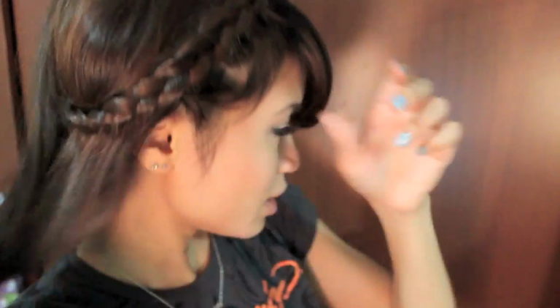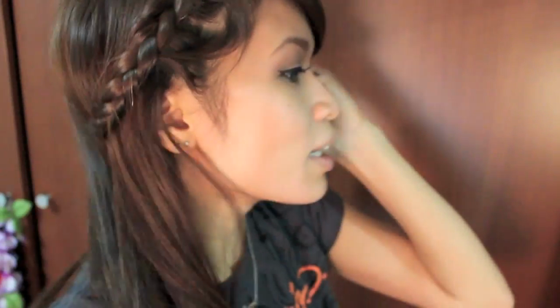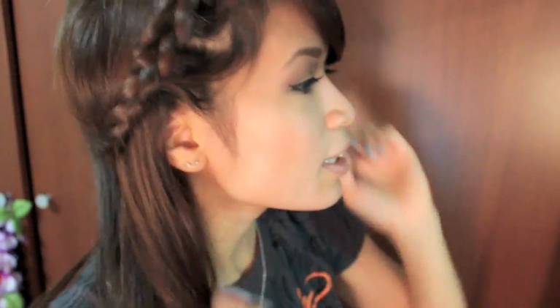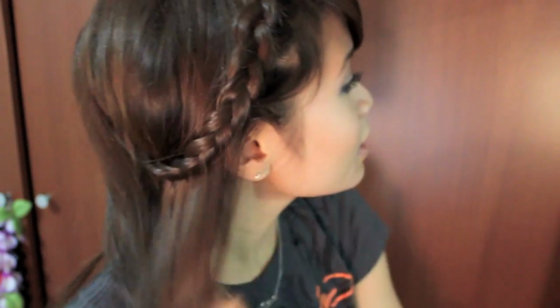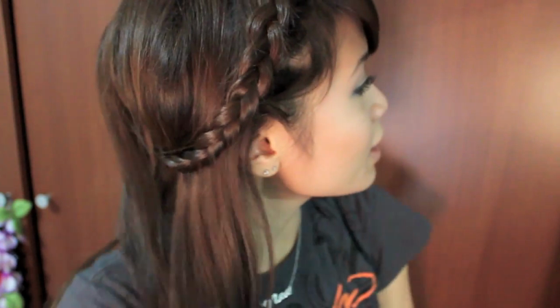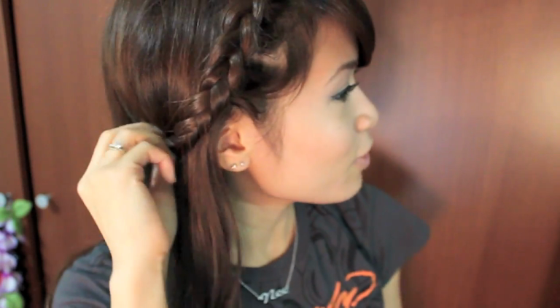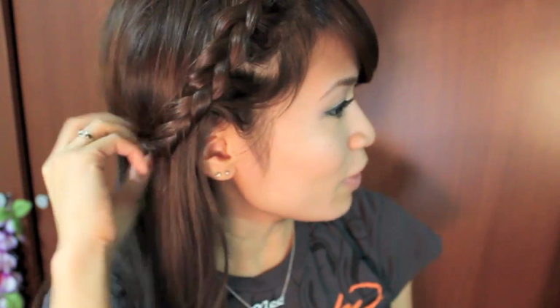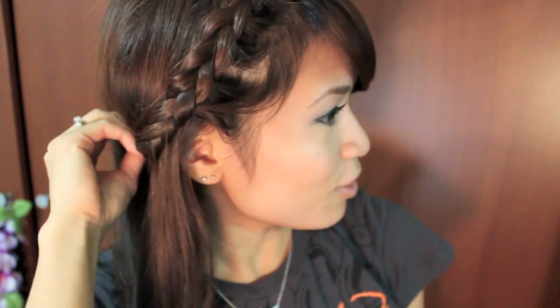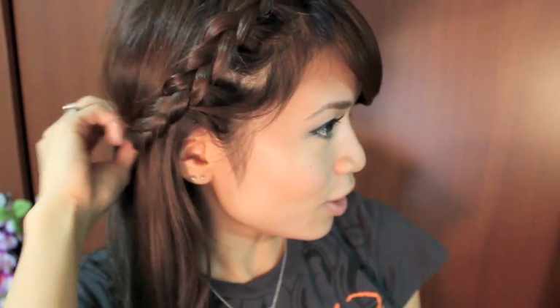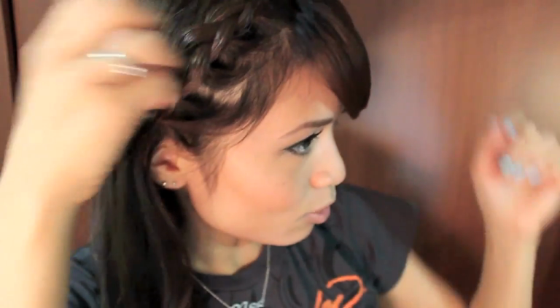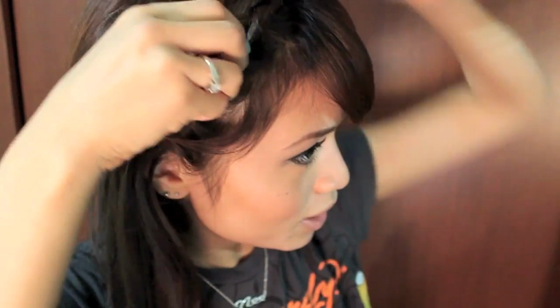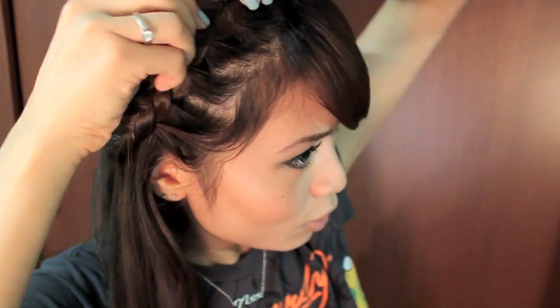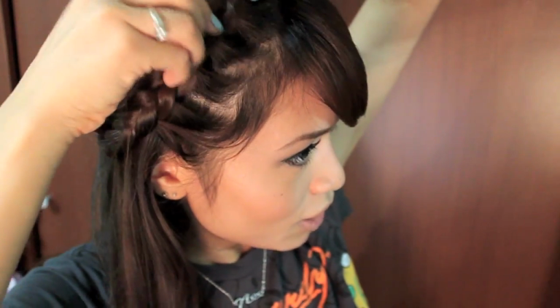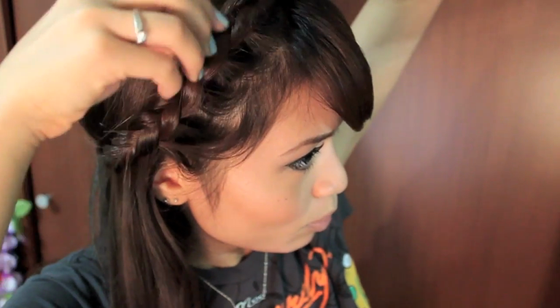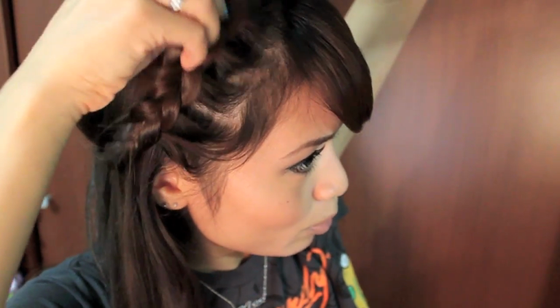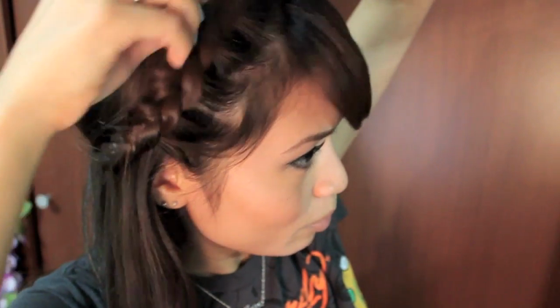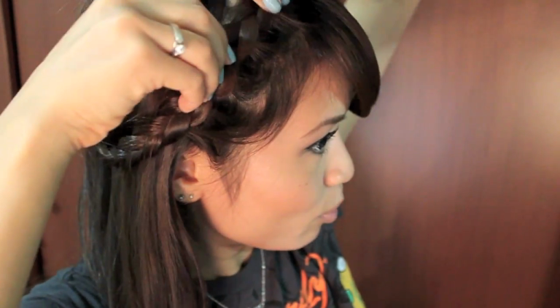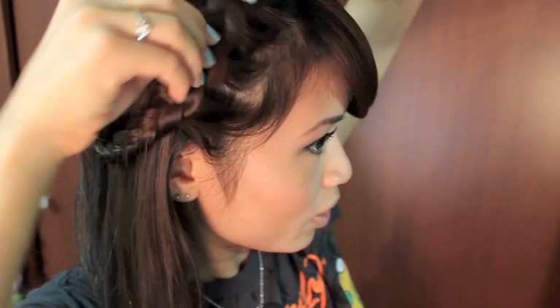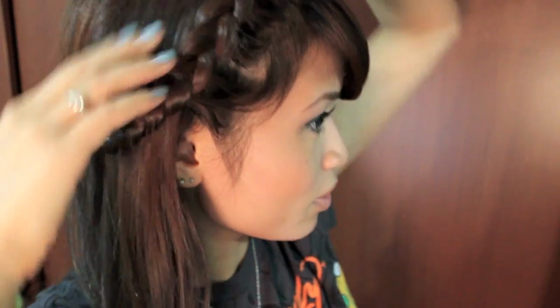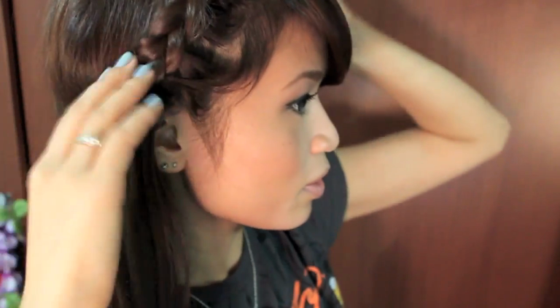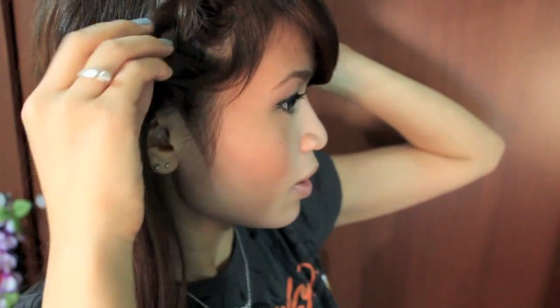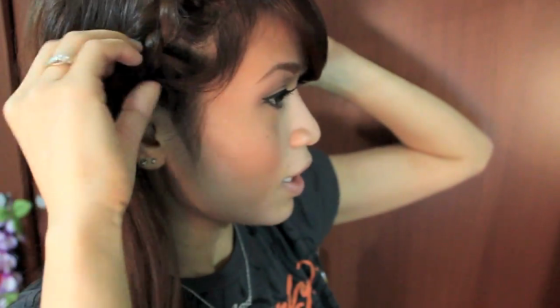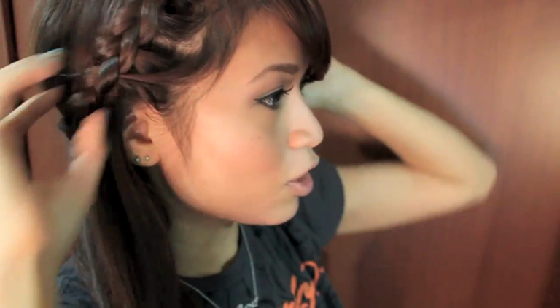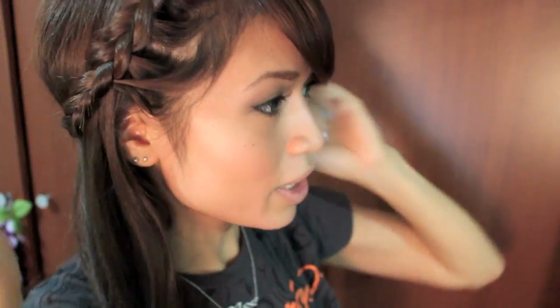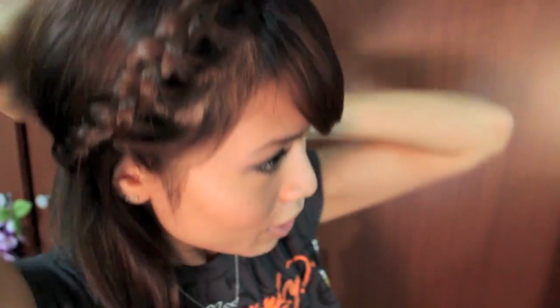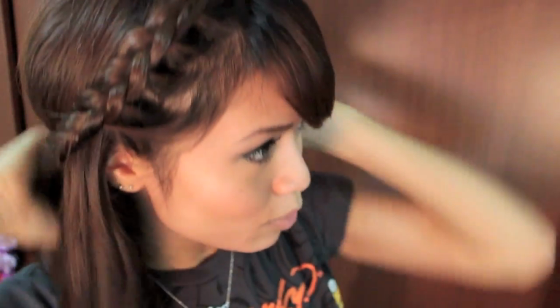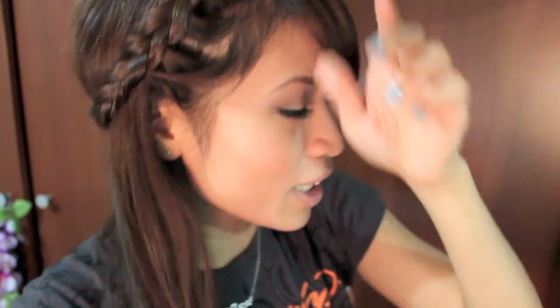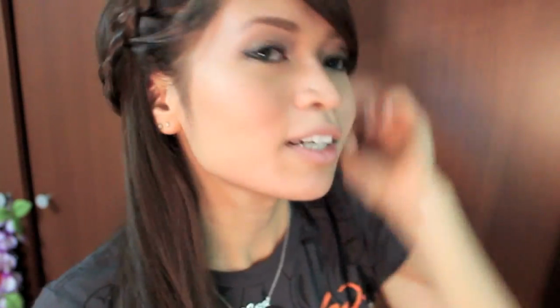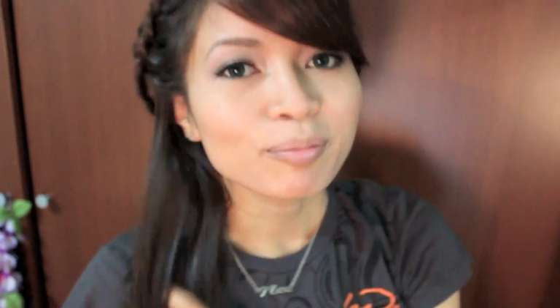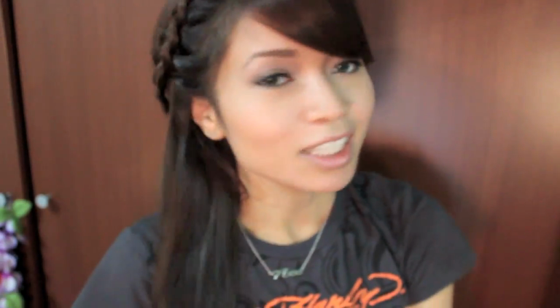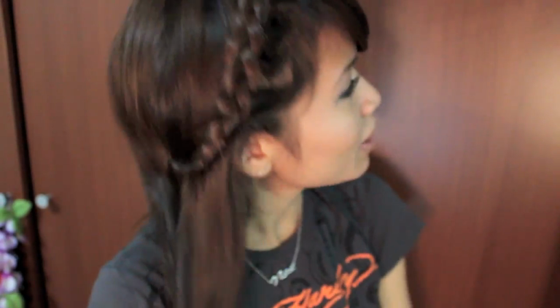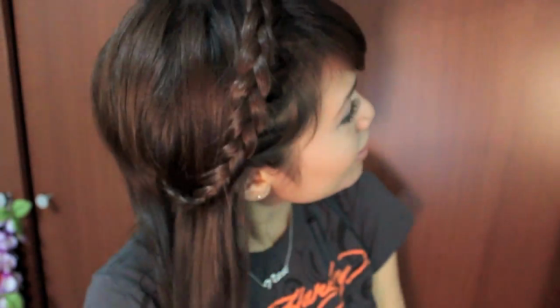And that's the look for the video you guys requested! If you want, you can even pull your braid up a little more and spray it down with hairspray — but that's about it.